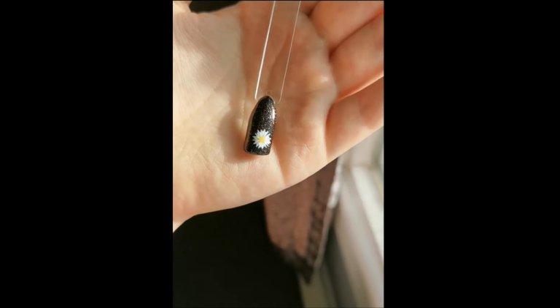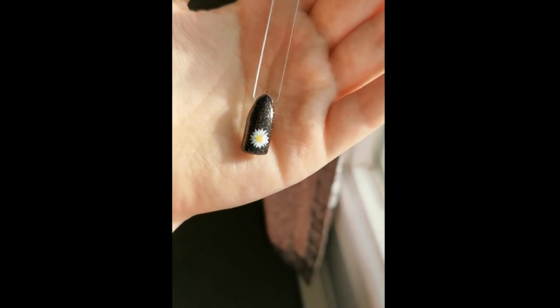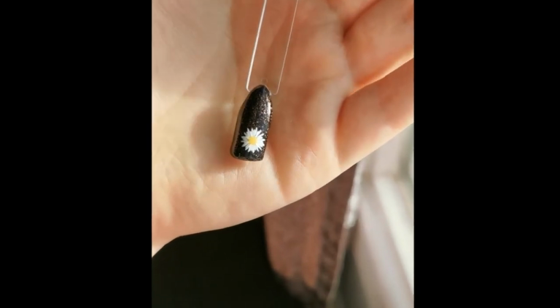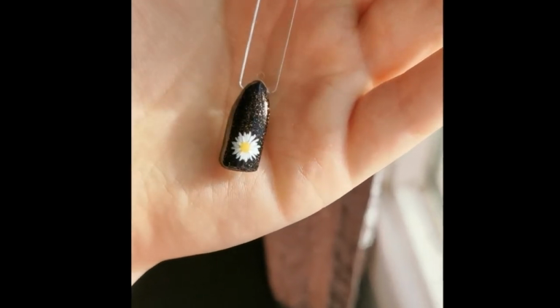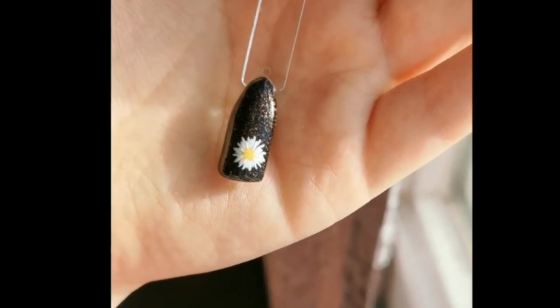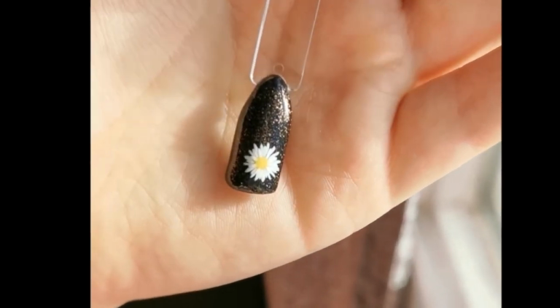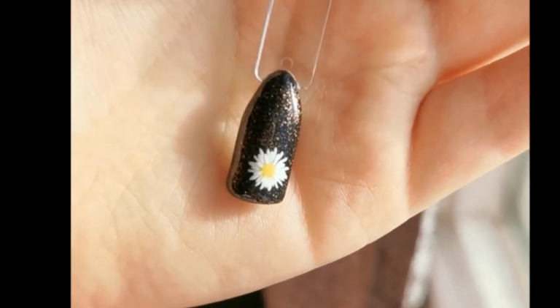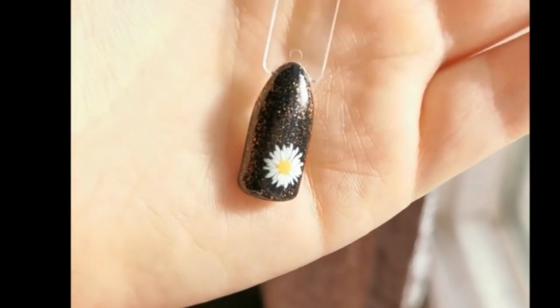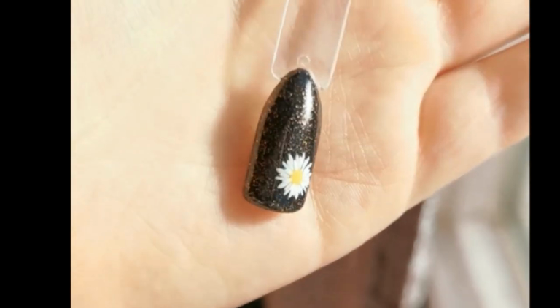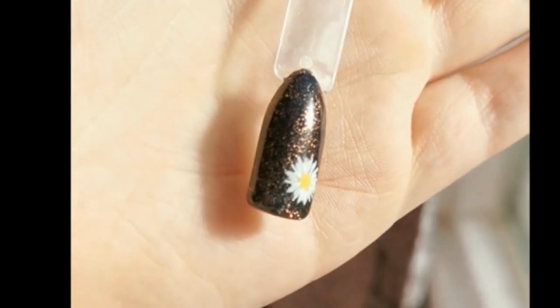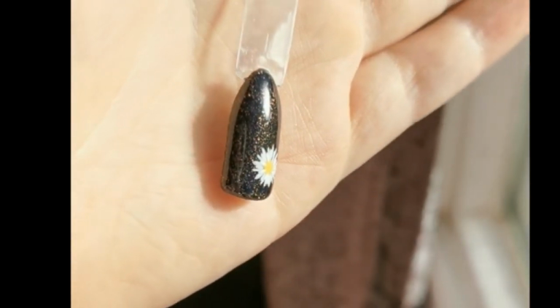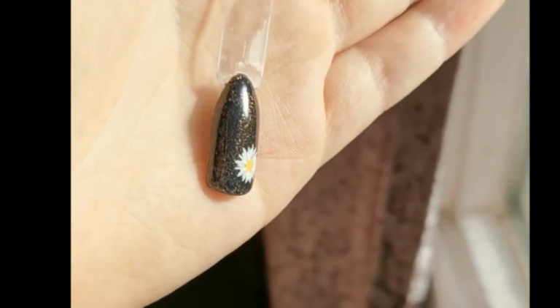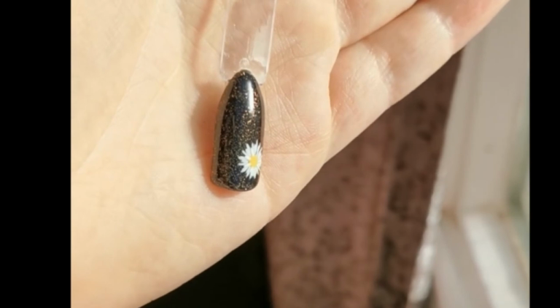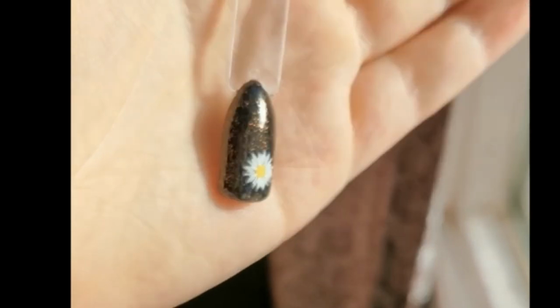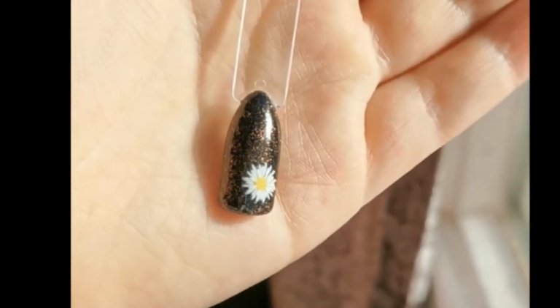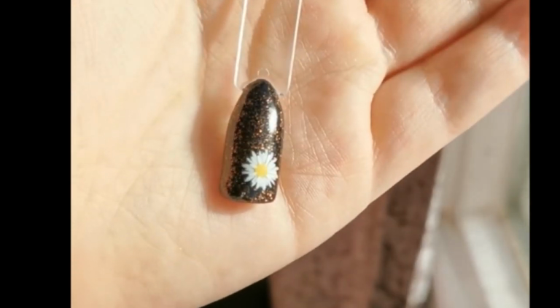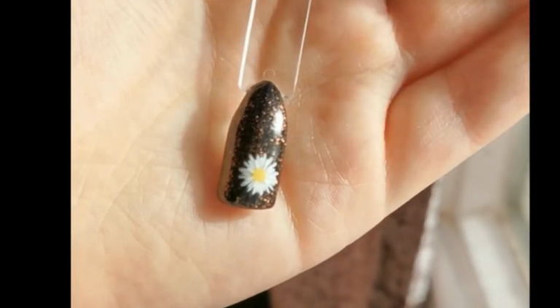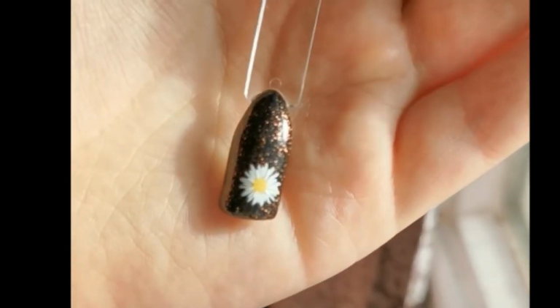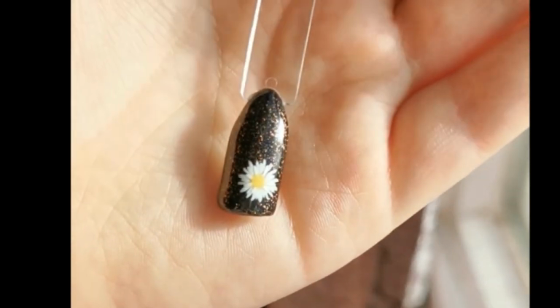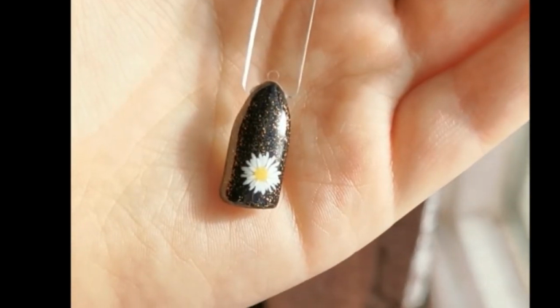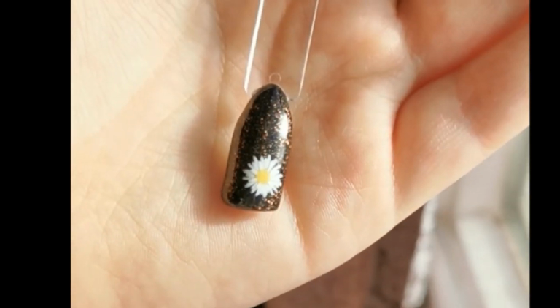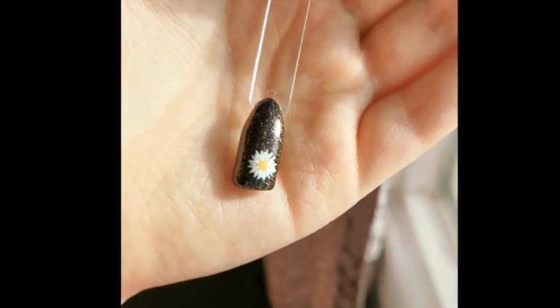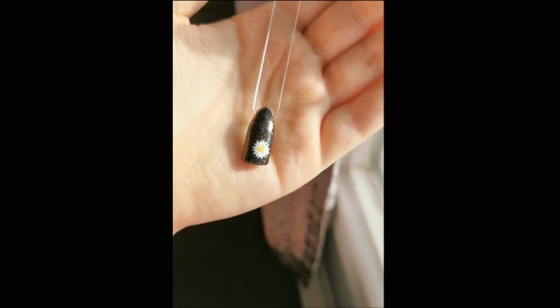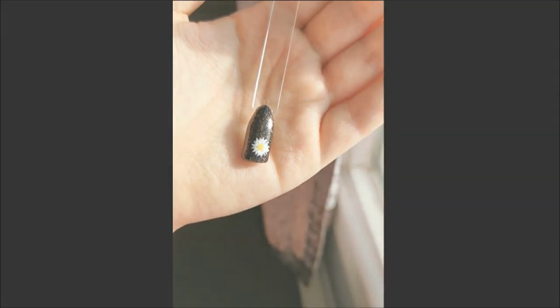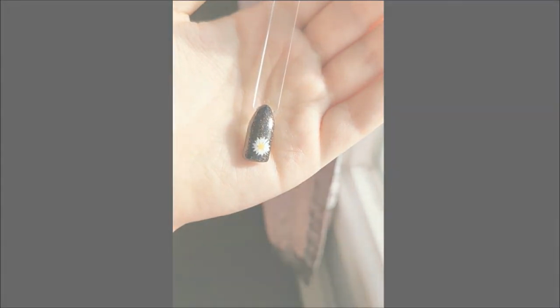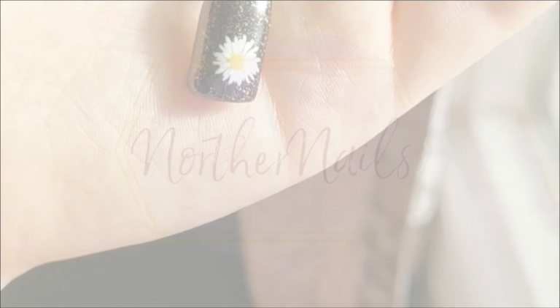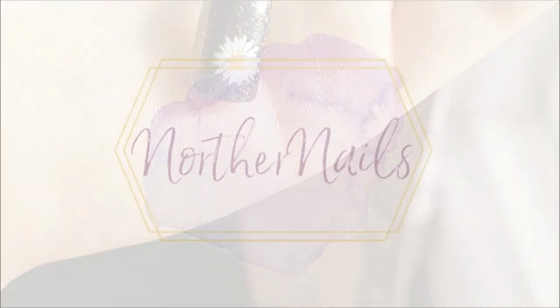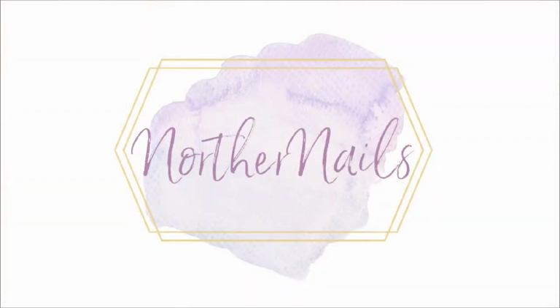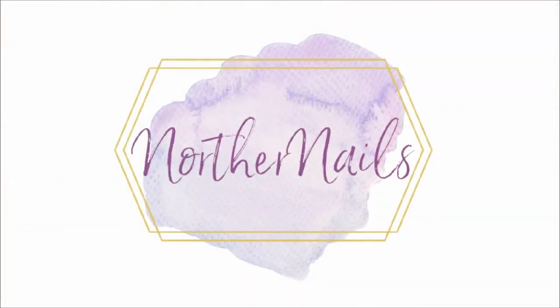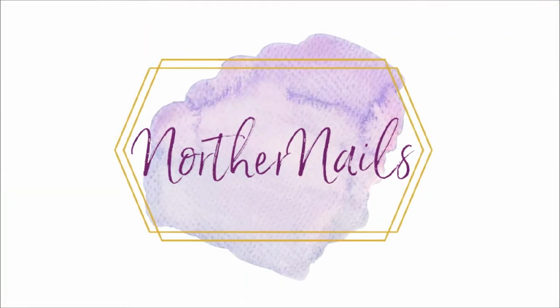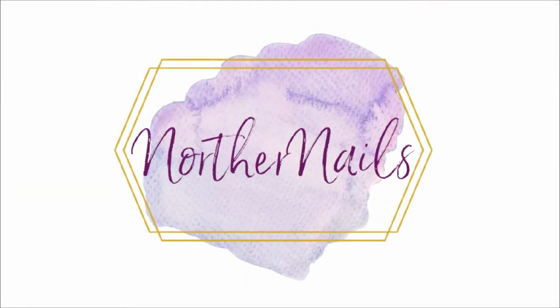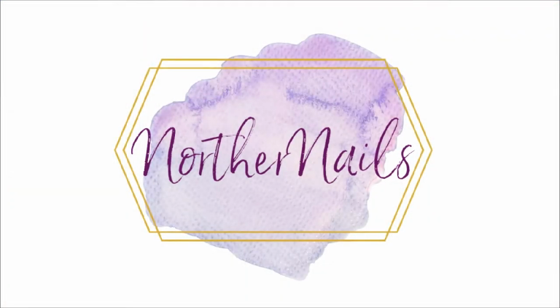If you like this, be sure to hit subscribe and also hit the thumbs up below. I will be posting more videos on how to do simple floral designs in the near future, so keep an eye out for those.